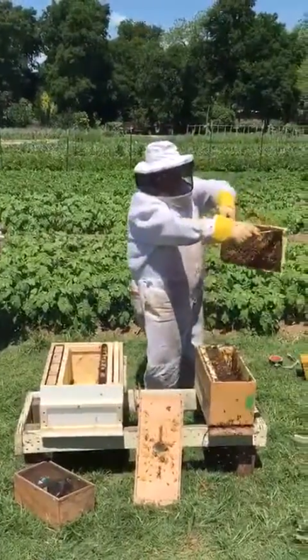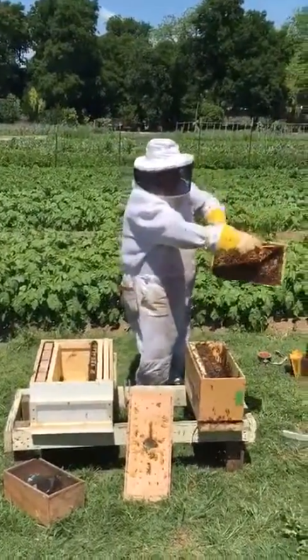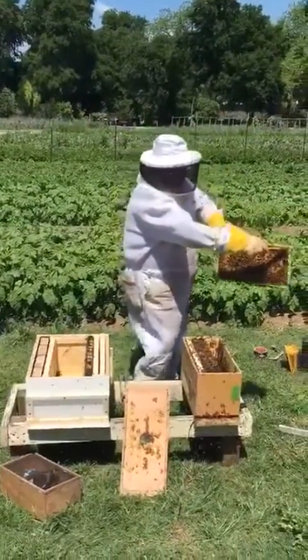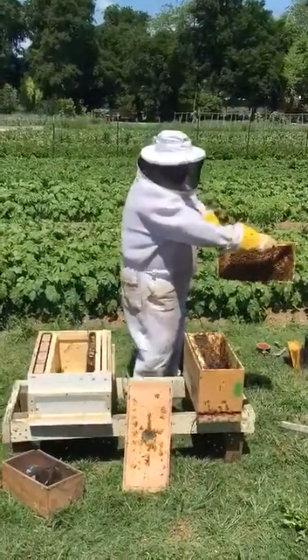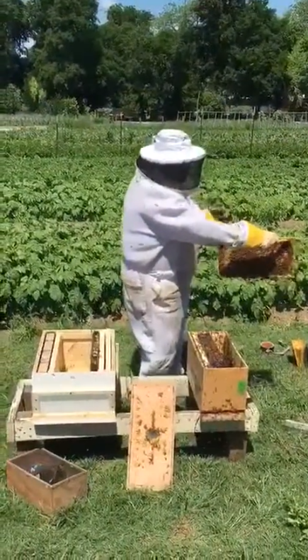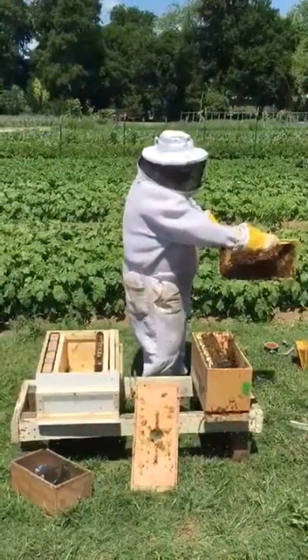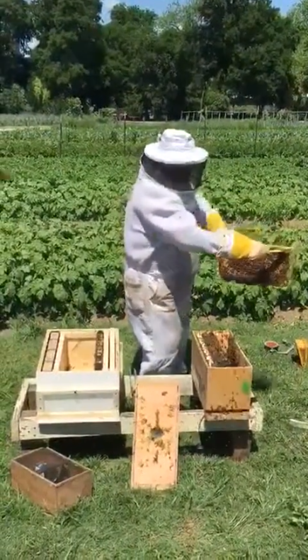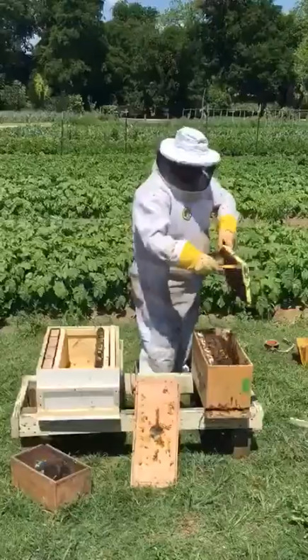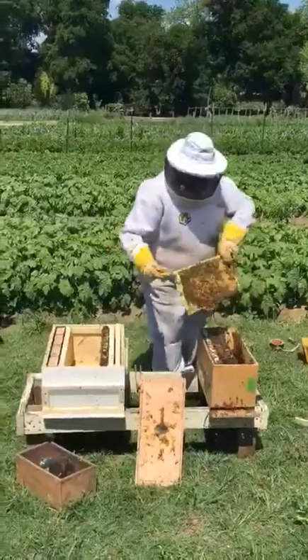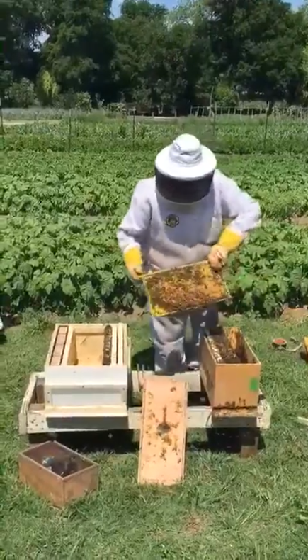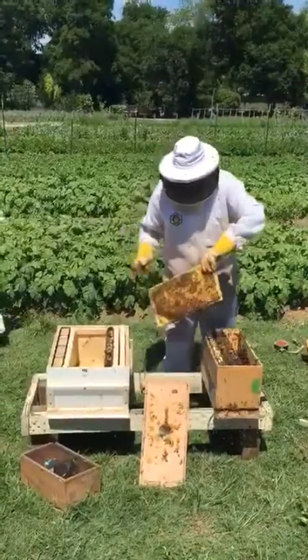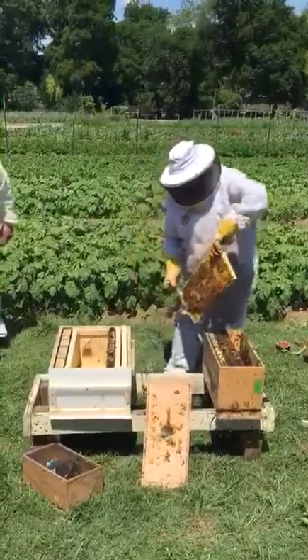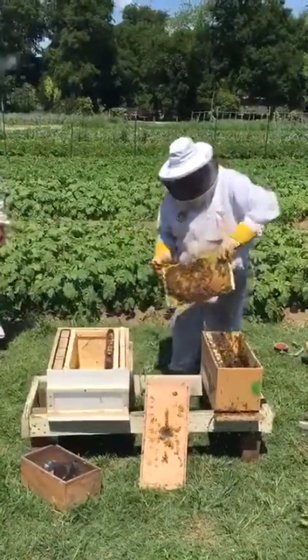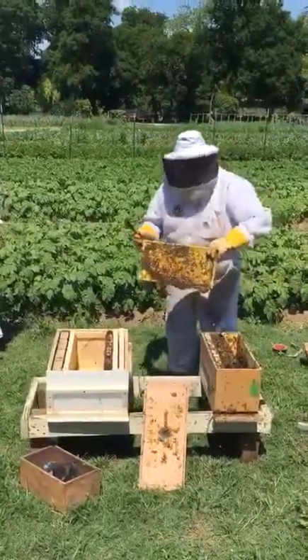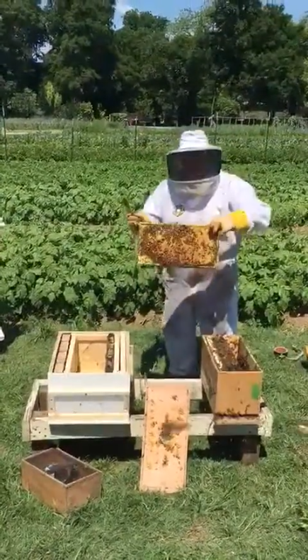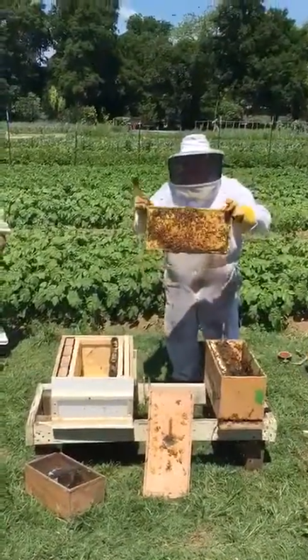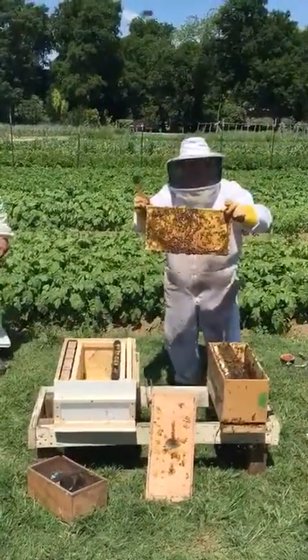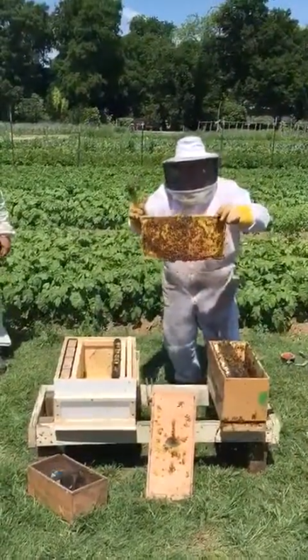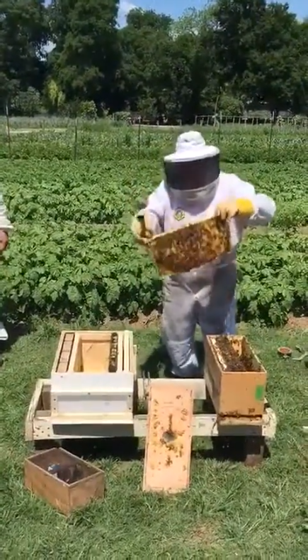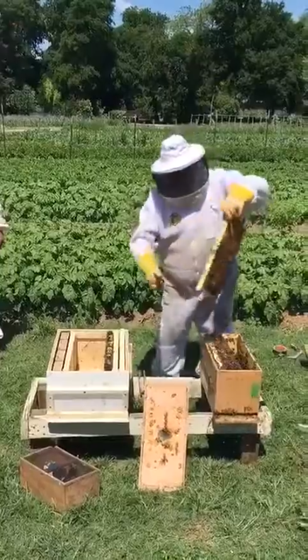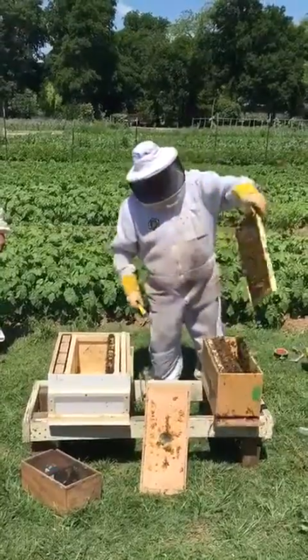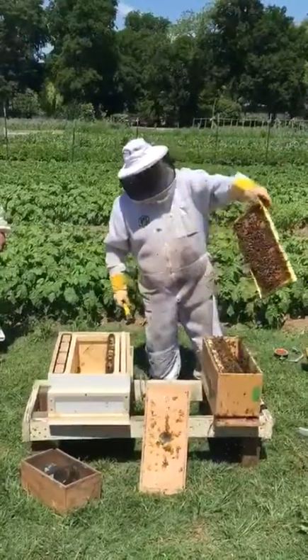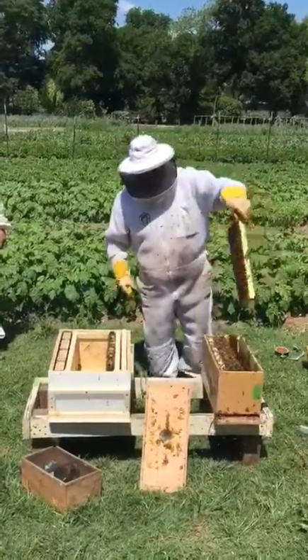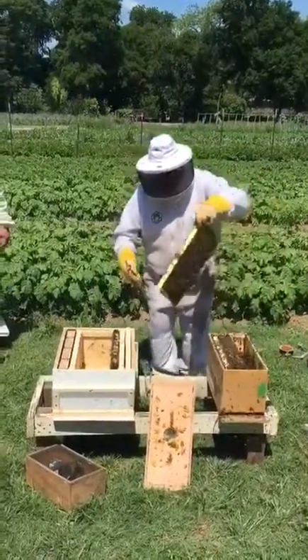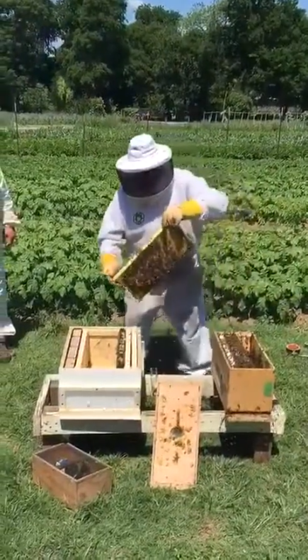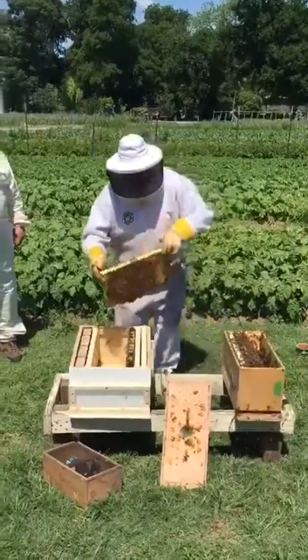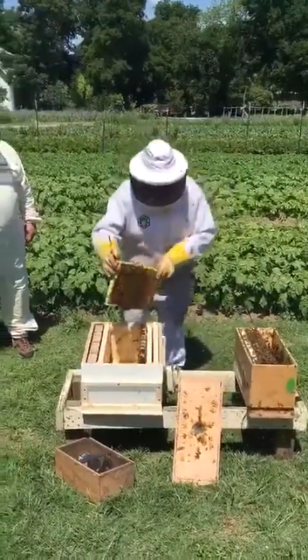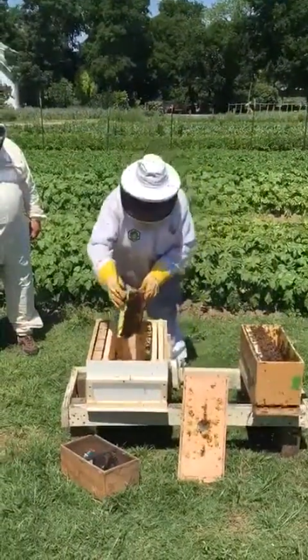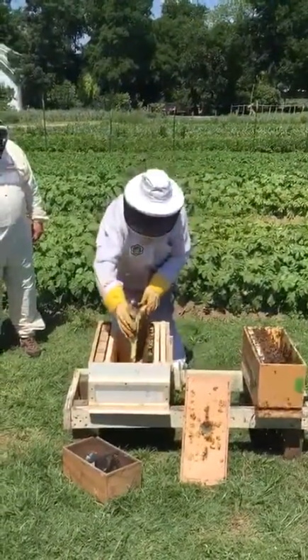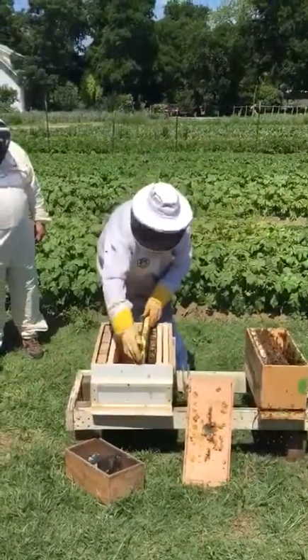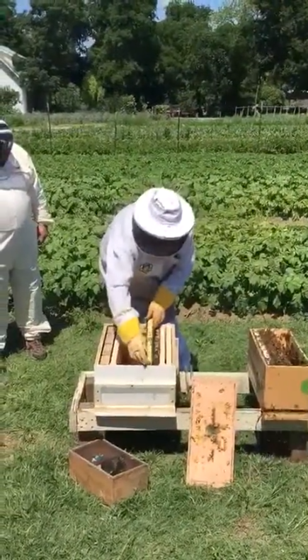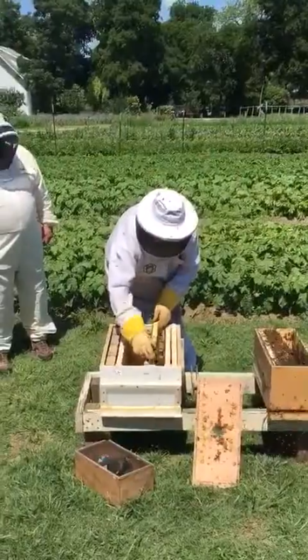Look at that — solid brood! Solid 95 to 98 percent of the frame space is brood. Wow, that's what you want to see. It means you got a good queen. You keep it in the same order as it was.